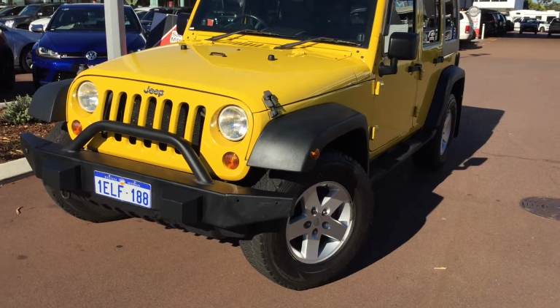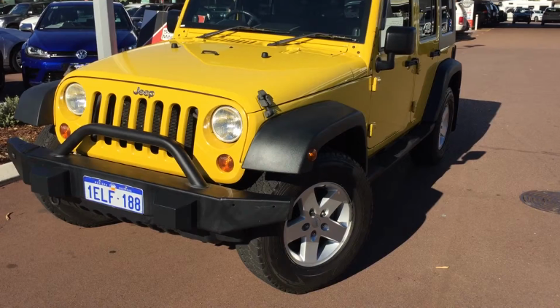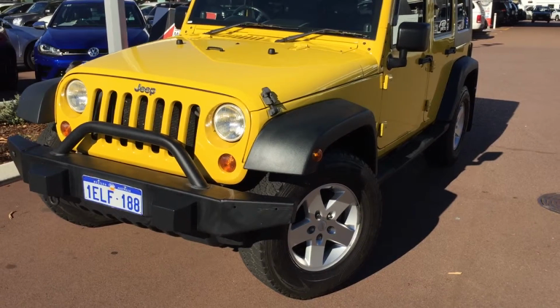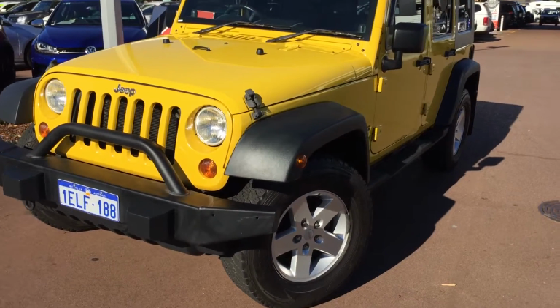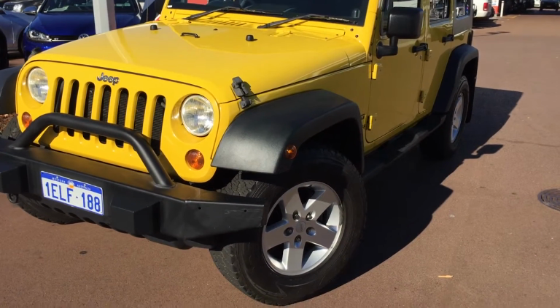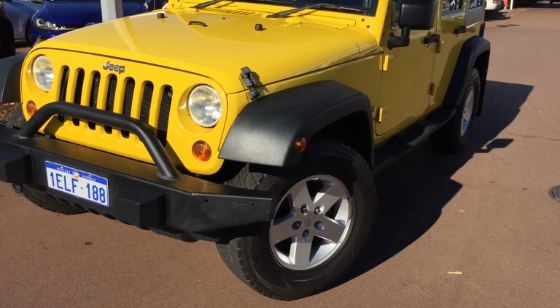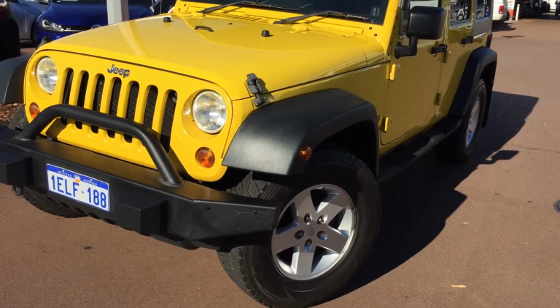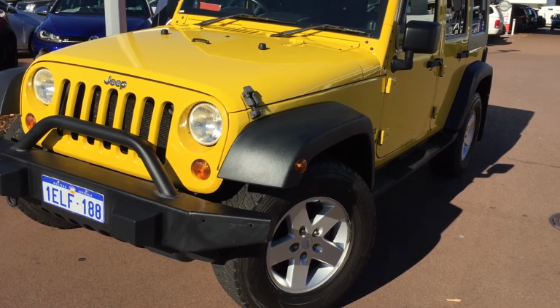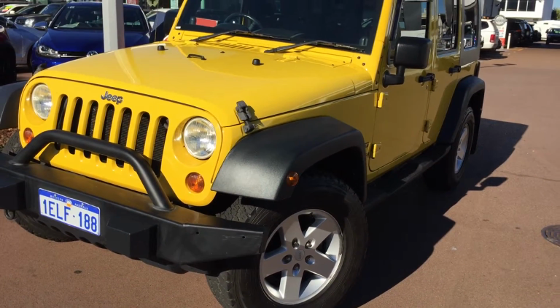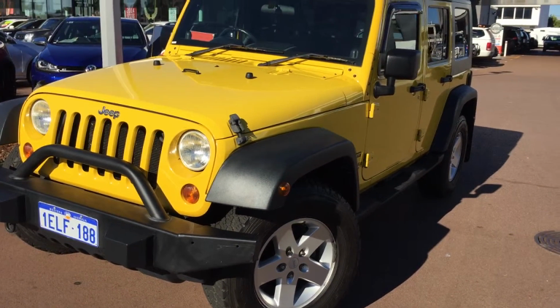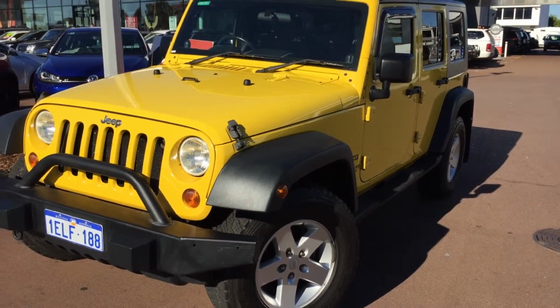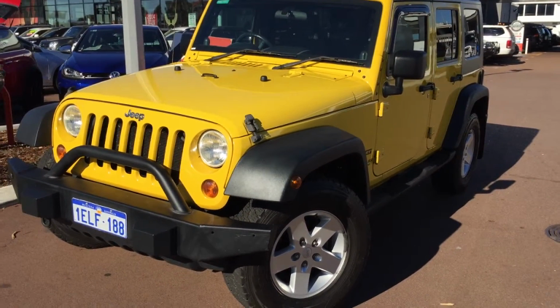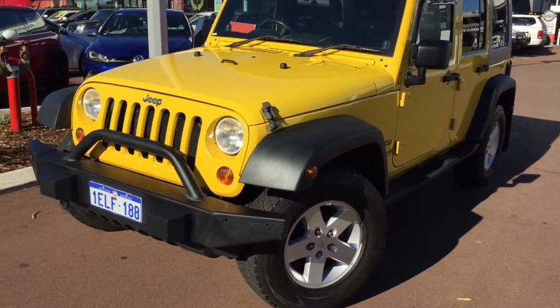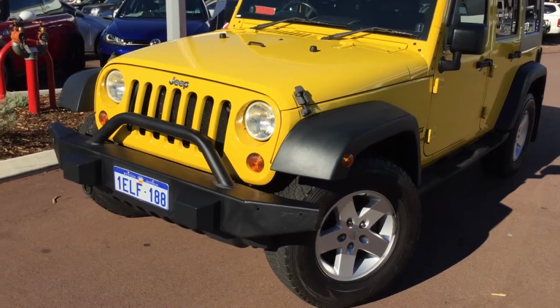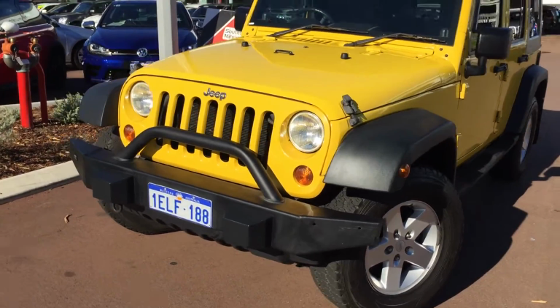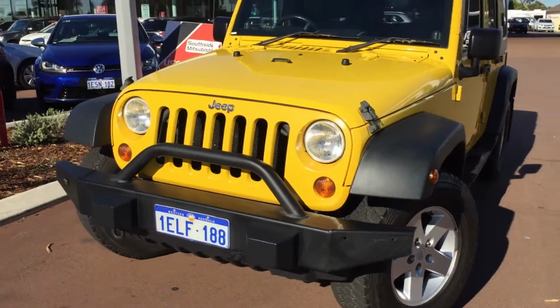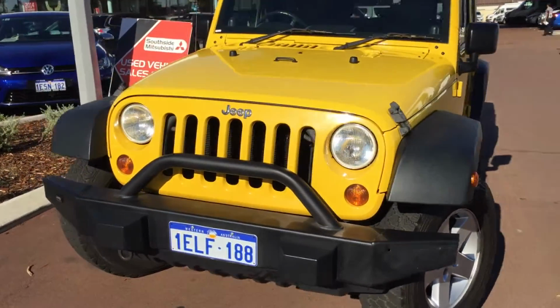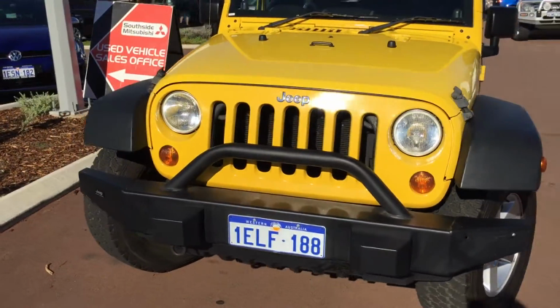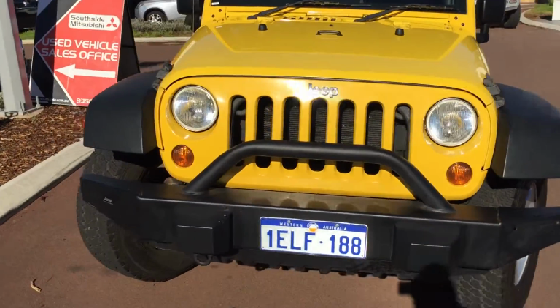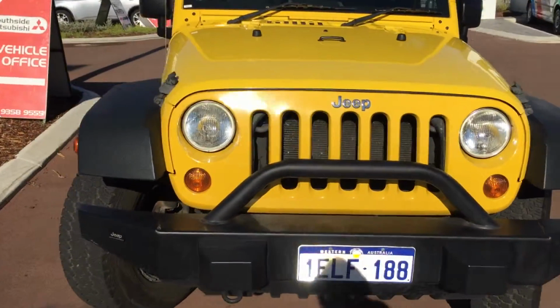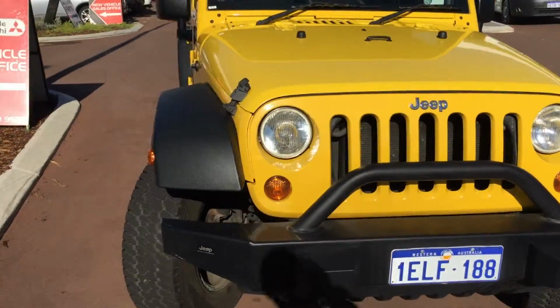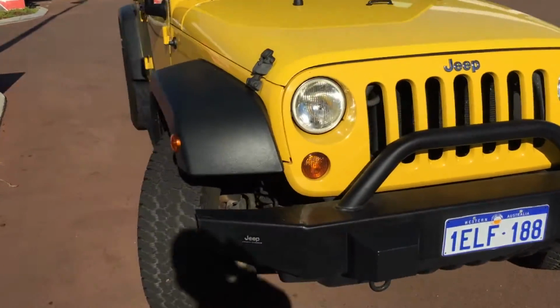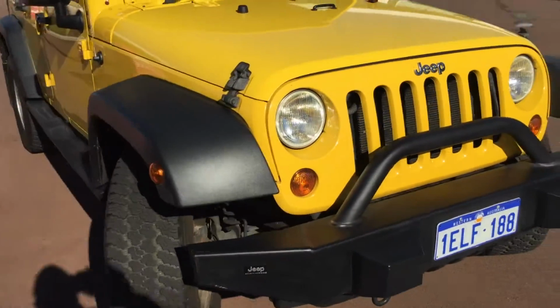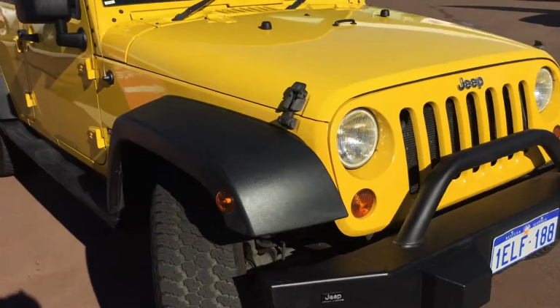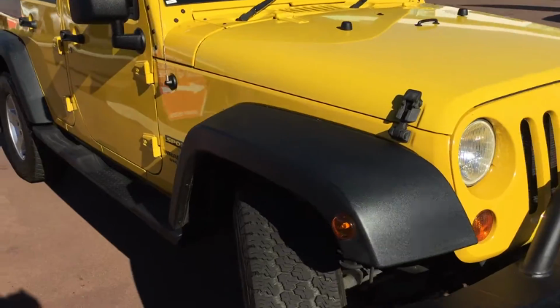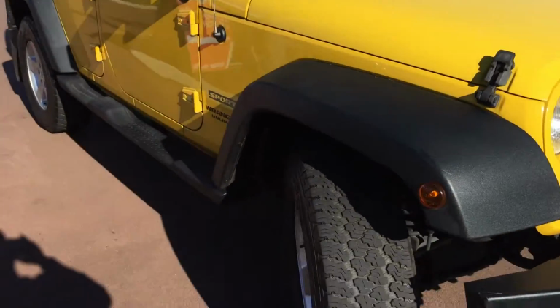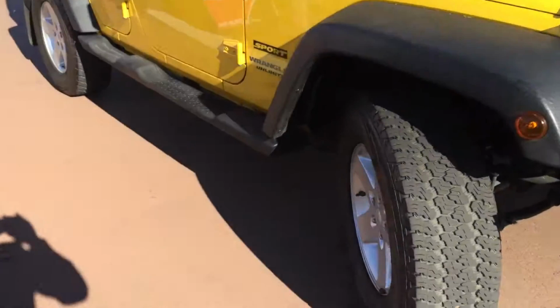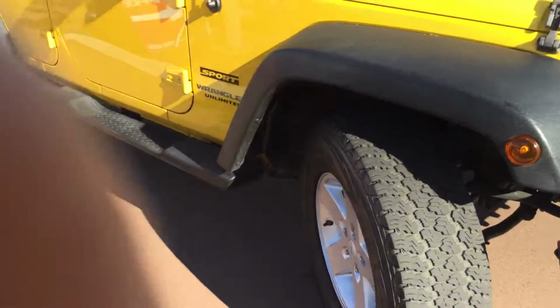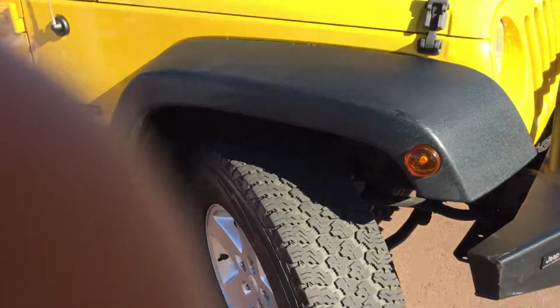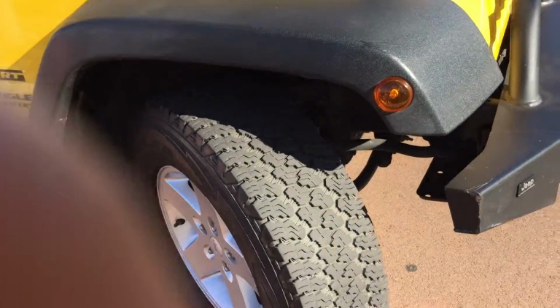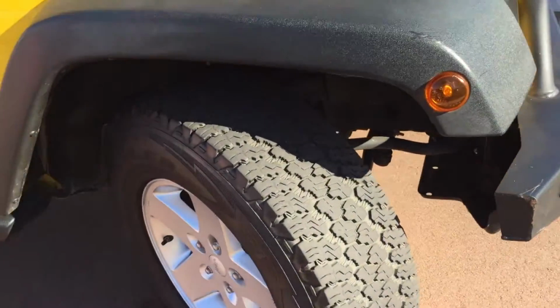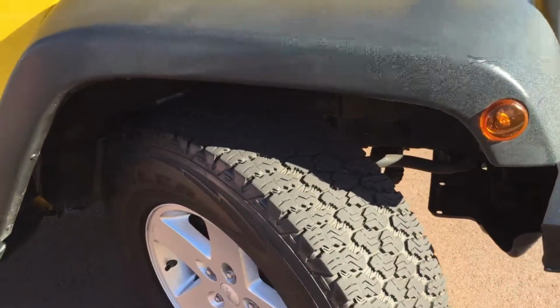I'll show you around the car. As you can see on the car, it's got nice alloy wheels, yellow colour with a black combination, black bumper fitted on the car. Look at the nice front look — paintwork is pretty neat, and as you can see it's pretty much new tyres.